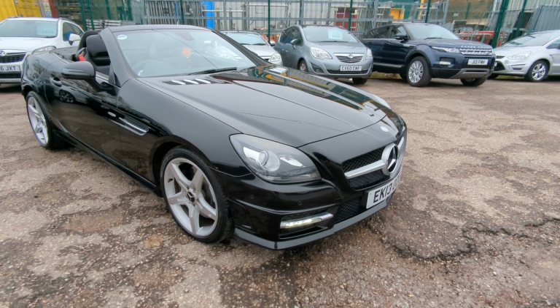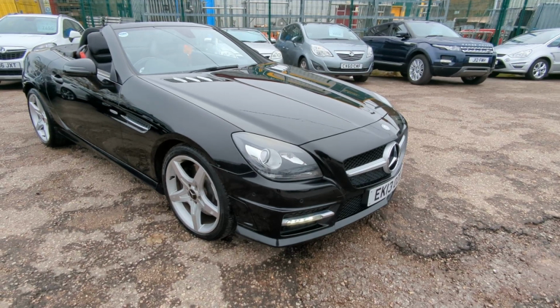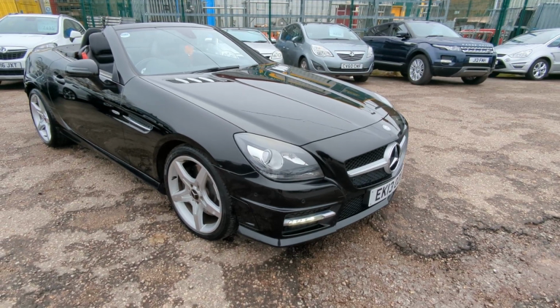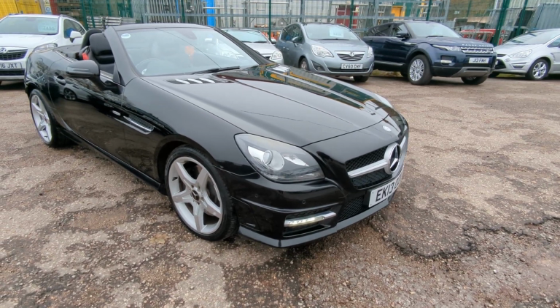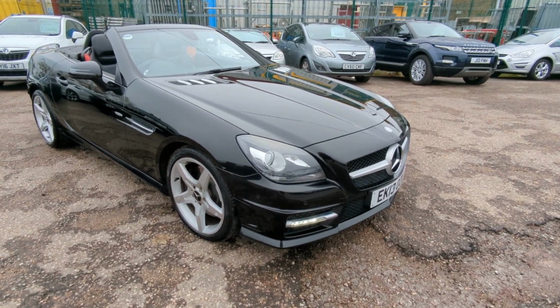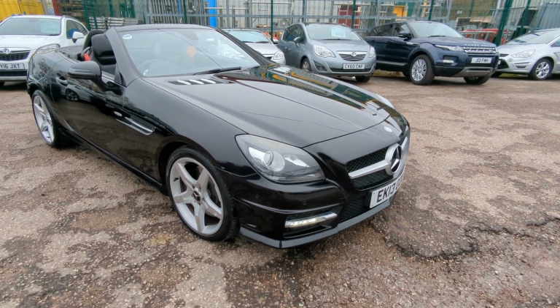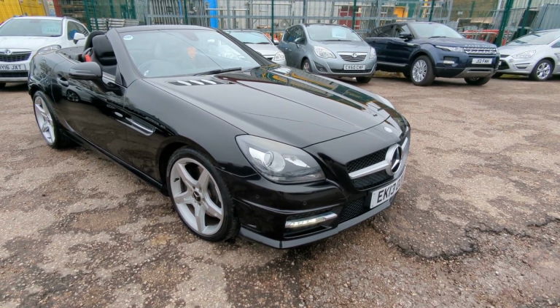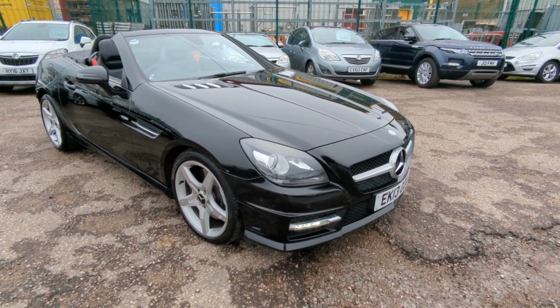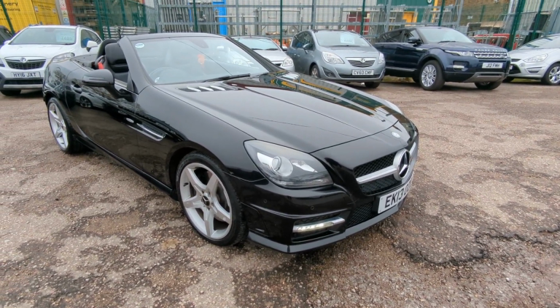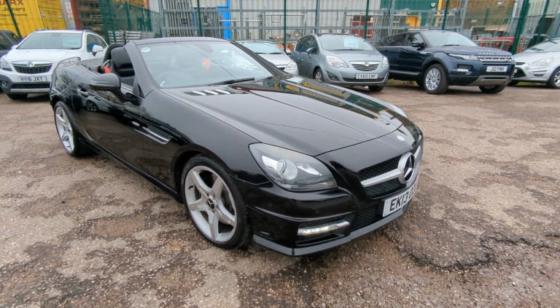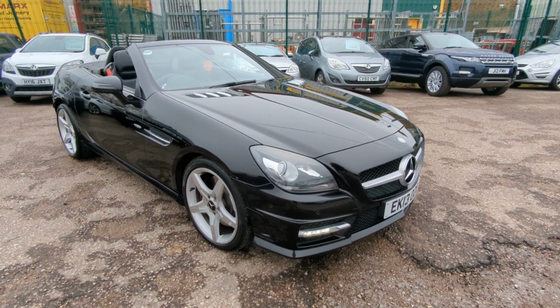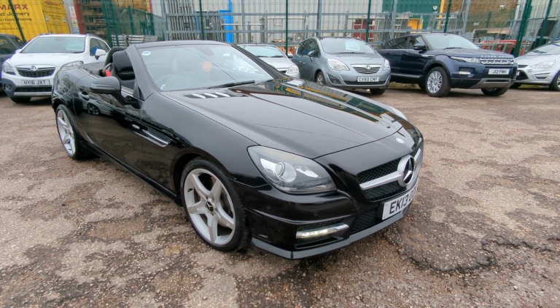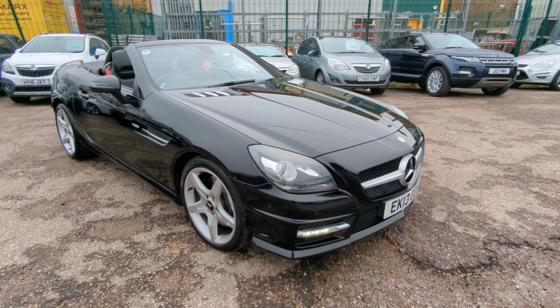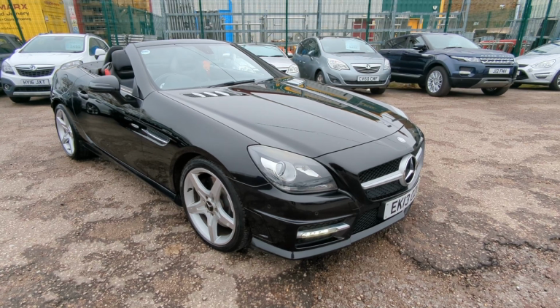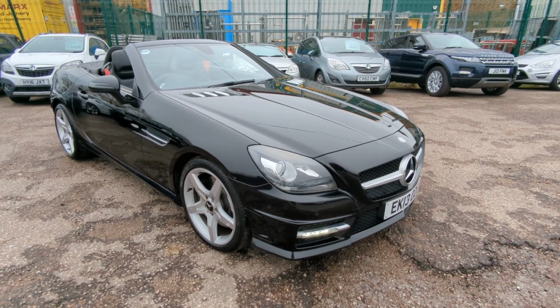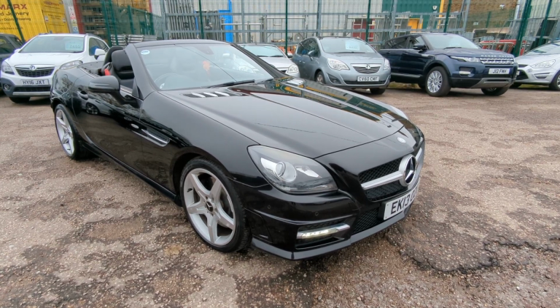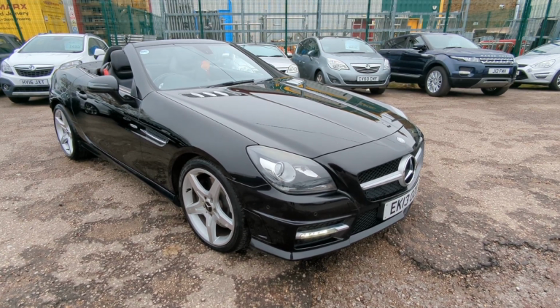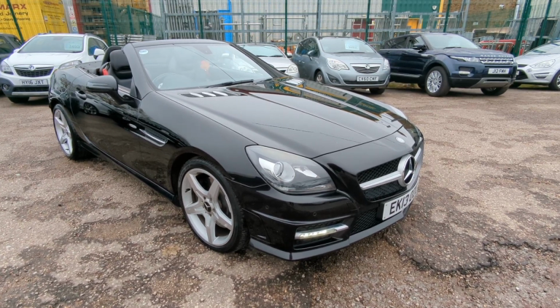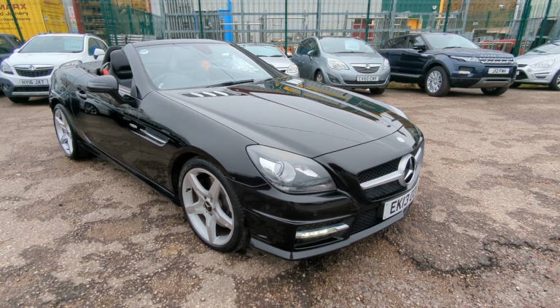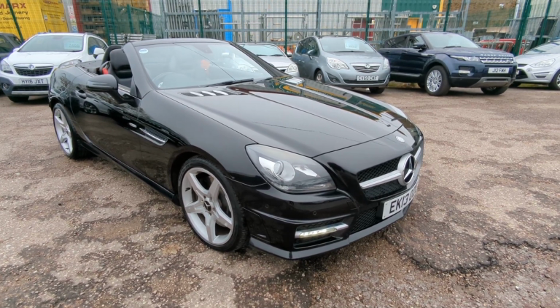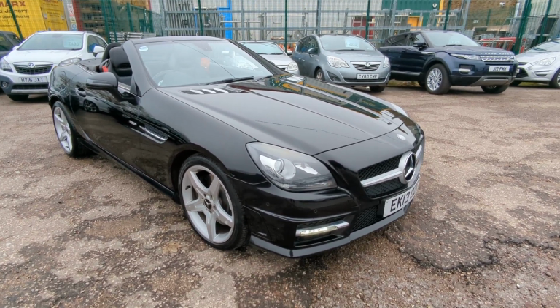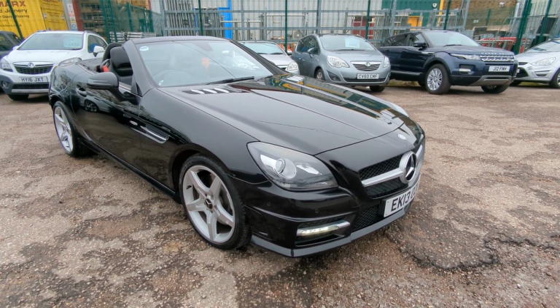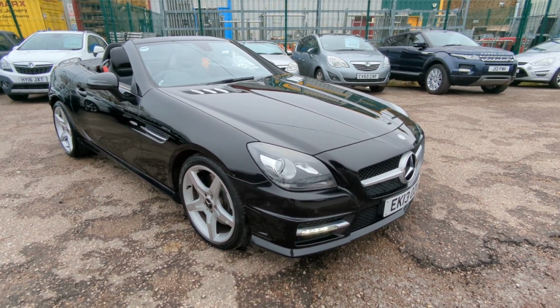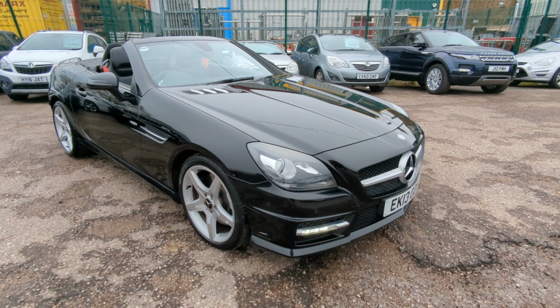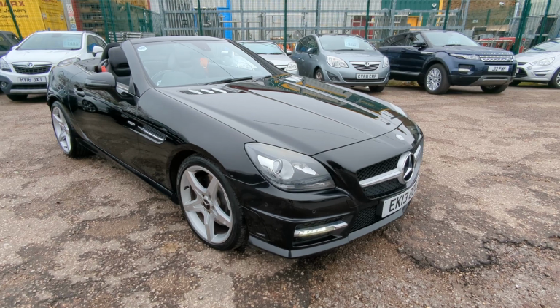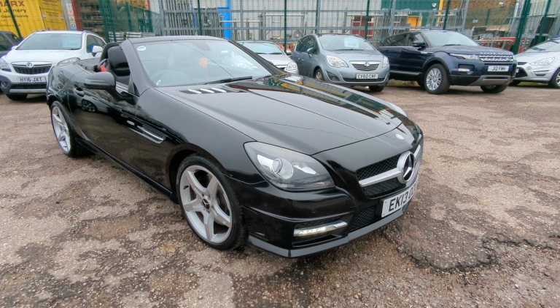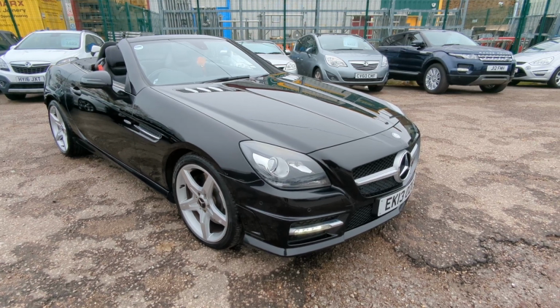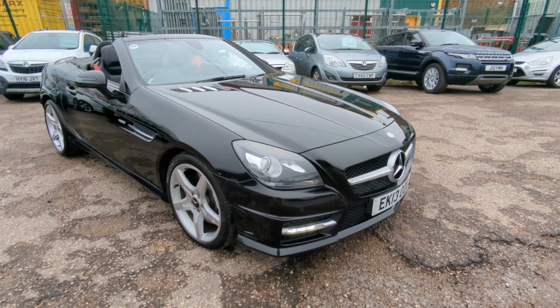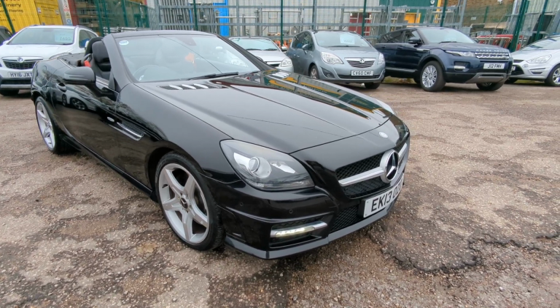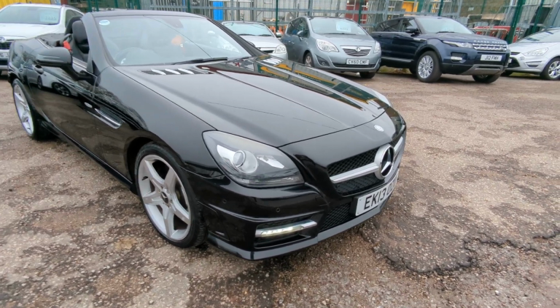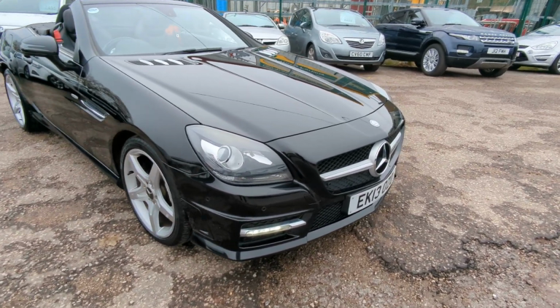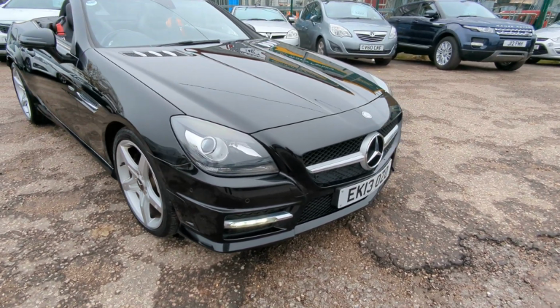Hi, welcome to a quick walk around video for our Mercedes SLK. Lovely looking car this one, it's got the AMG package, so nice wheels and body kit and everything. I'll take you around and show you all the bits and bobs.